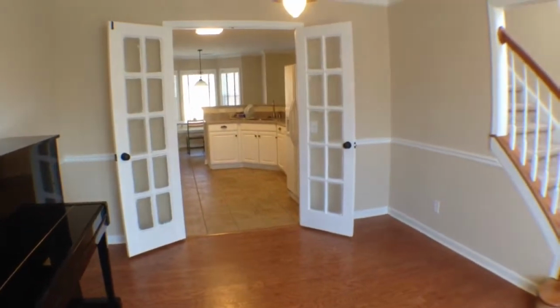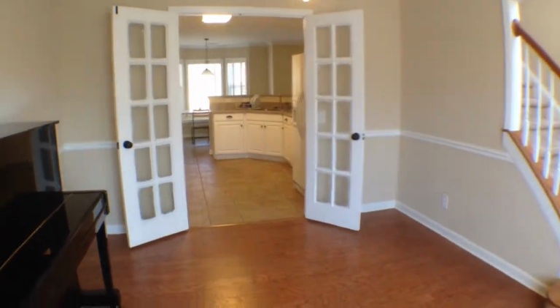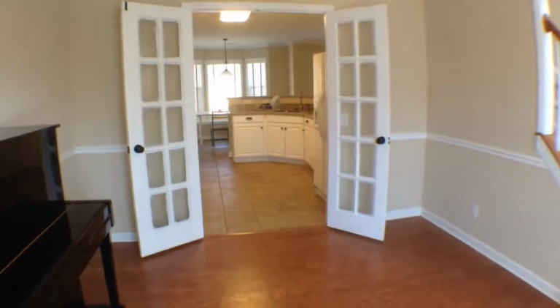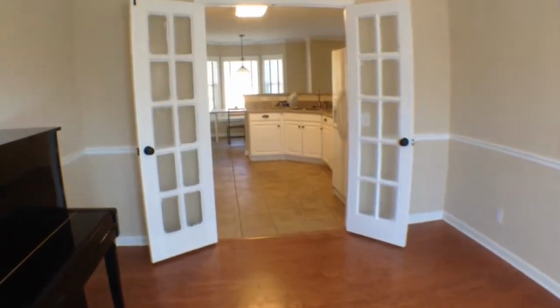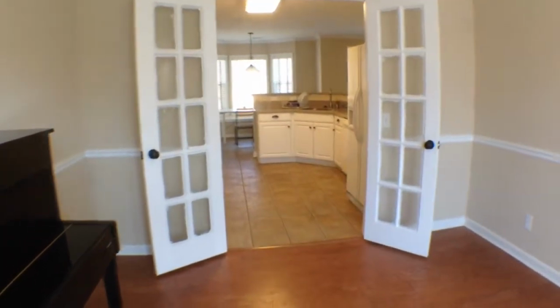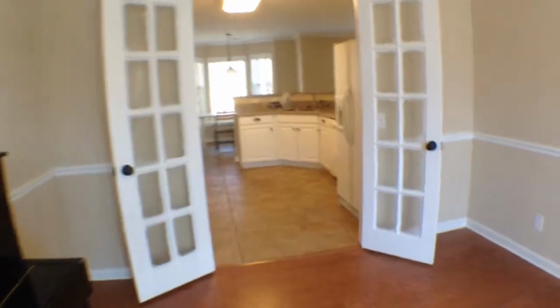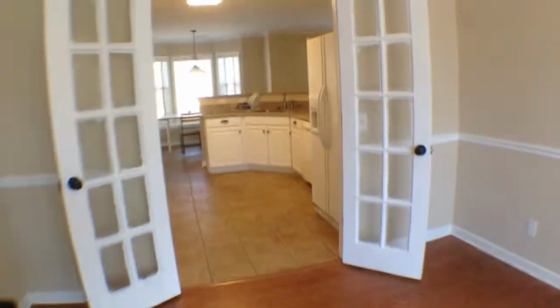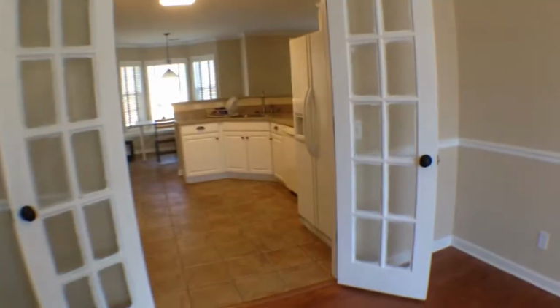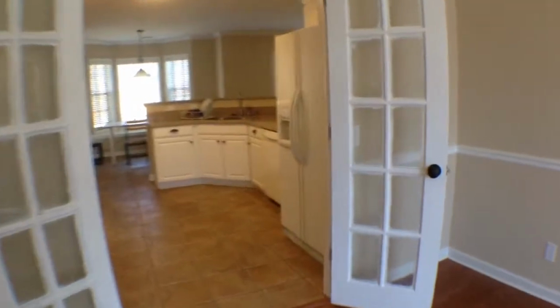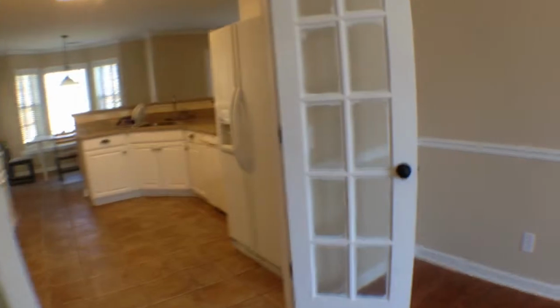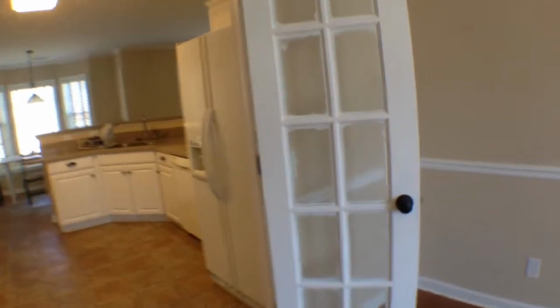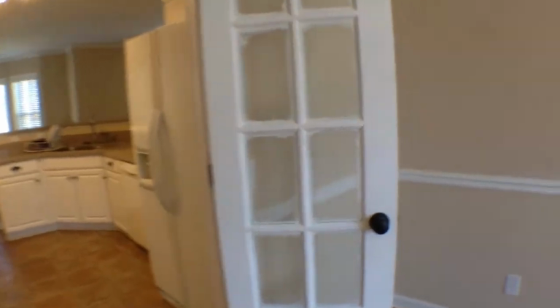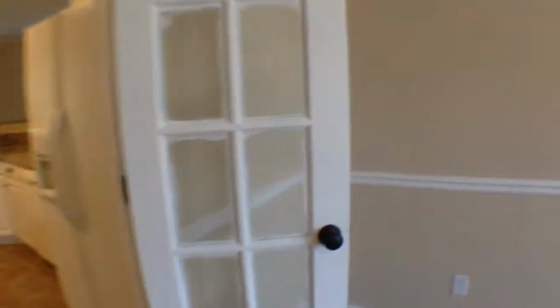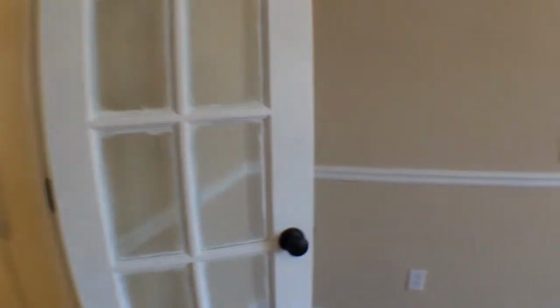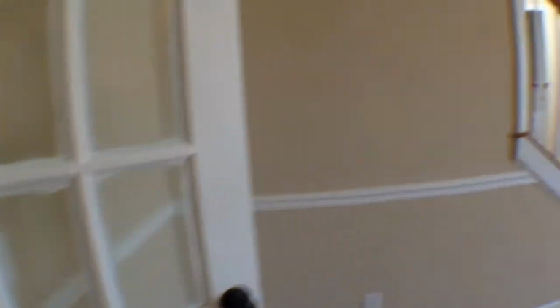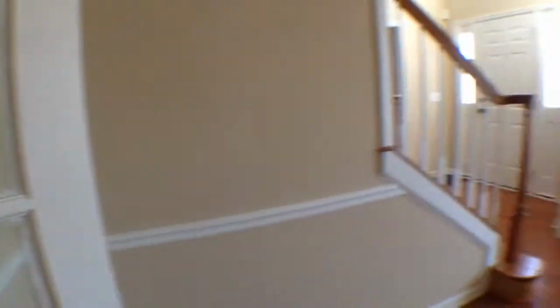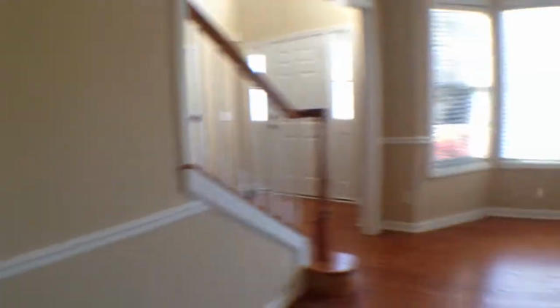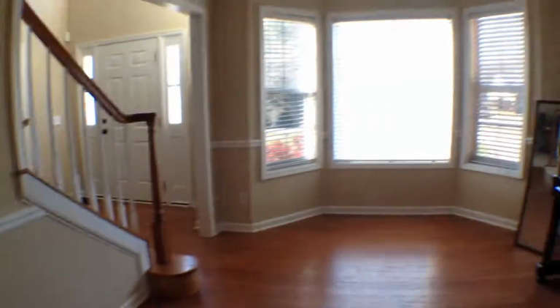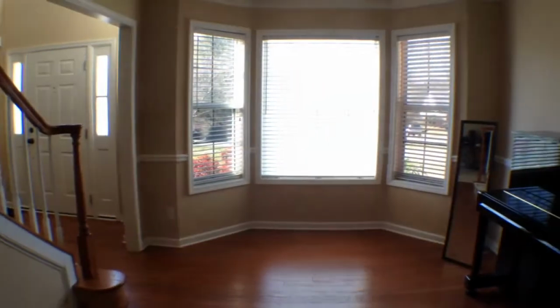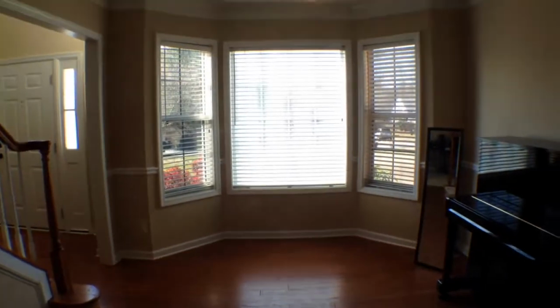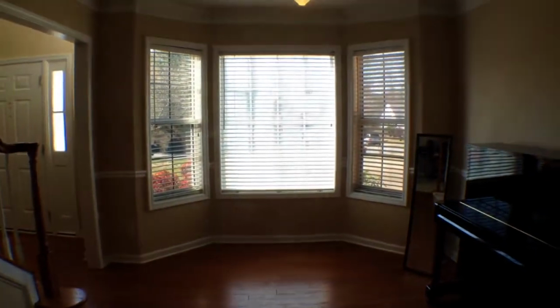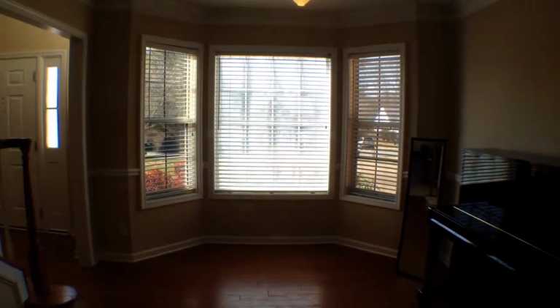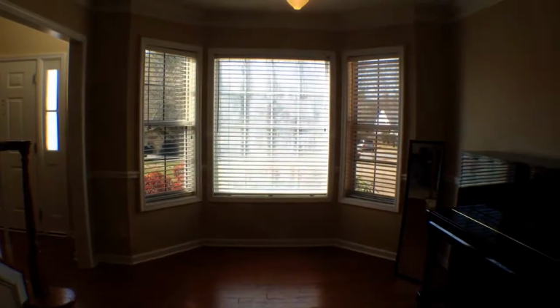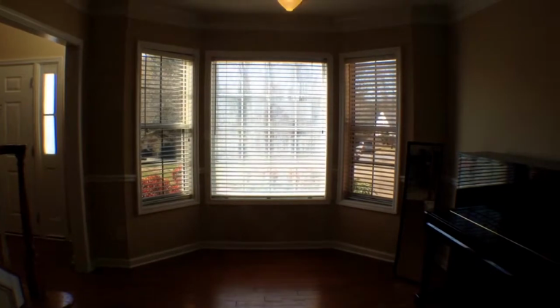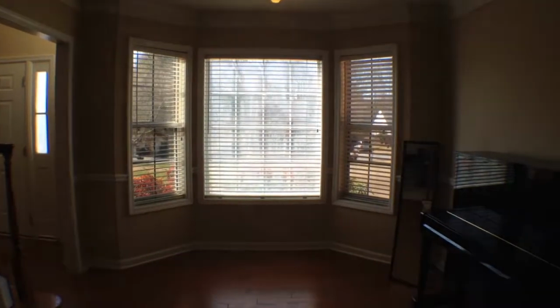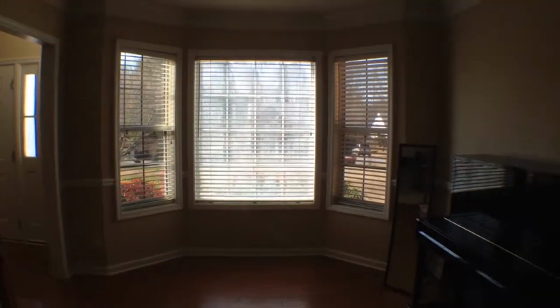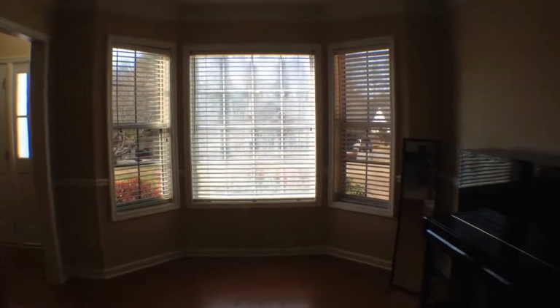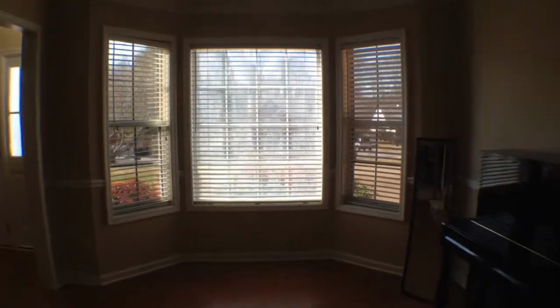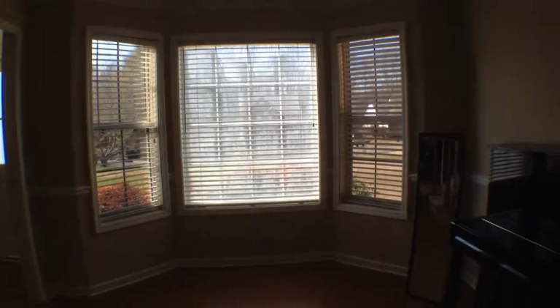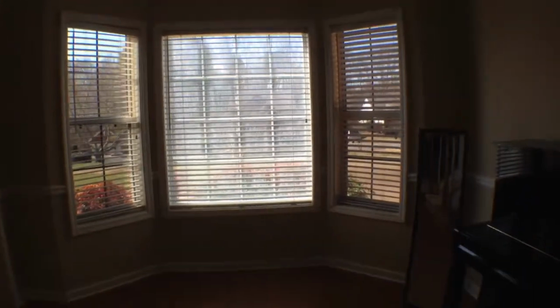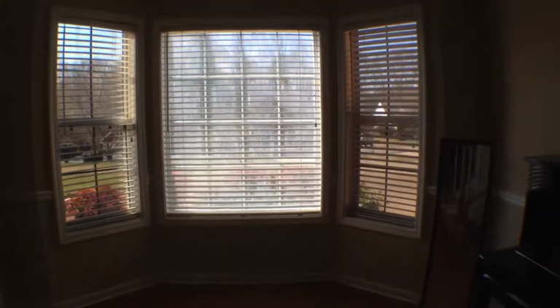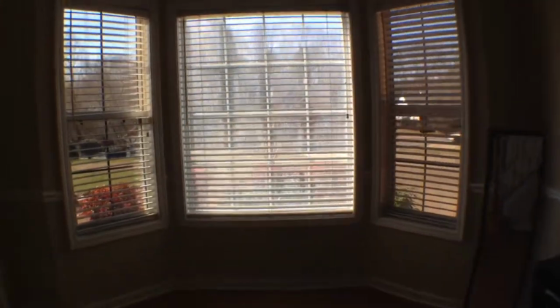The dining room area is right off of the kitchen. Nice bay windows are featured in the dining area.